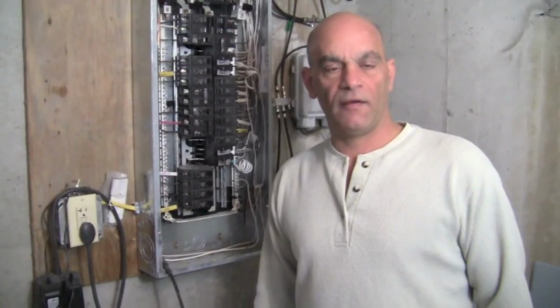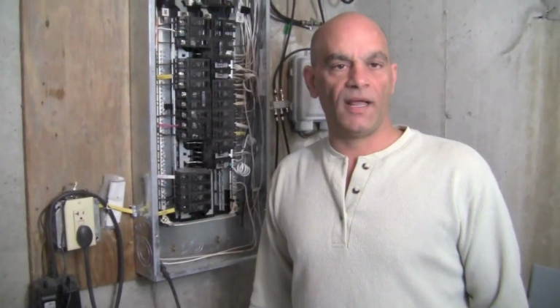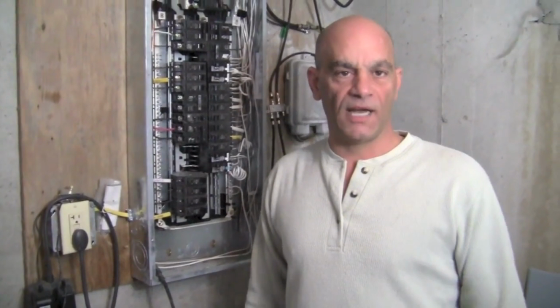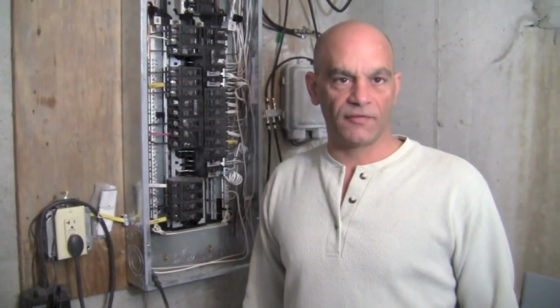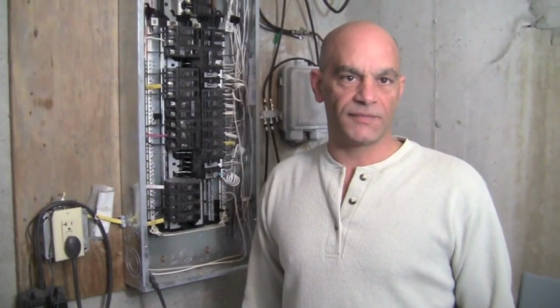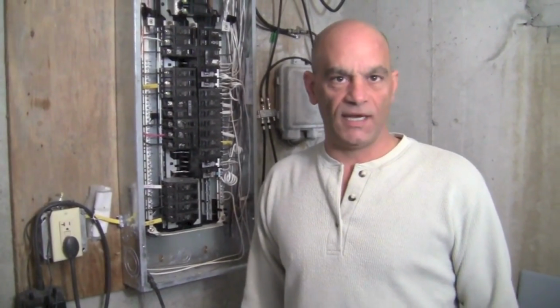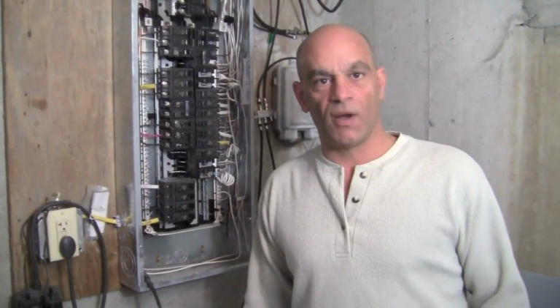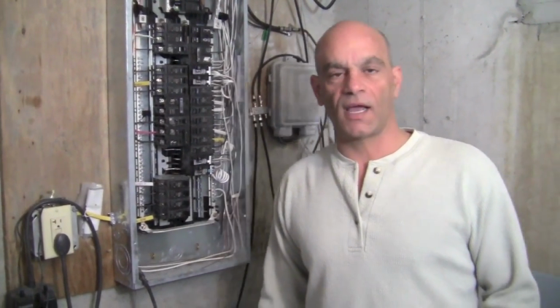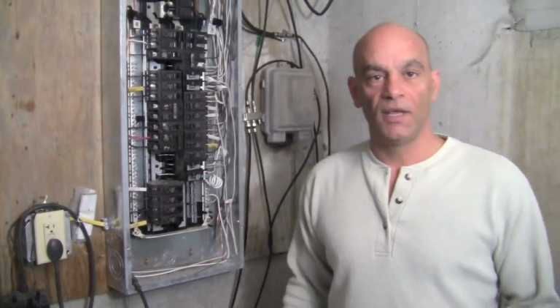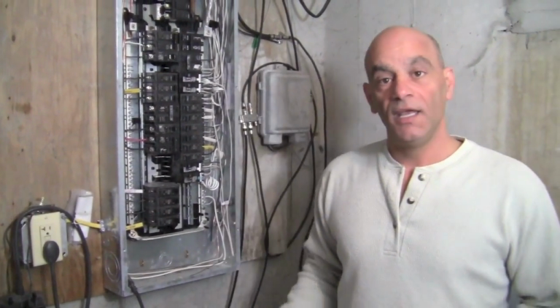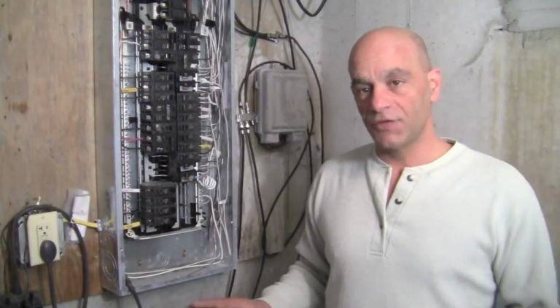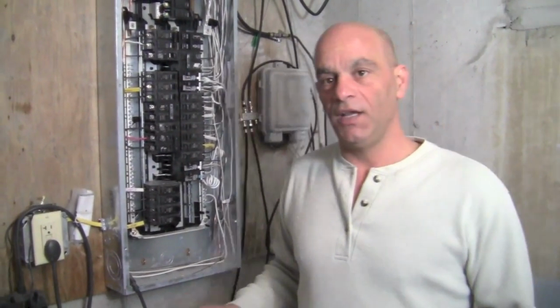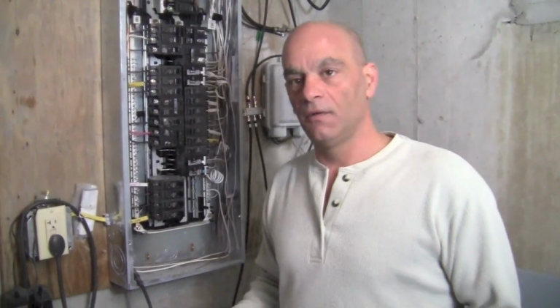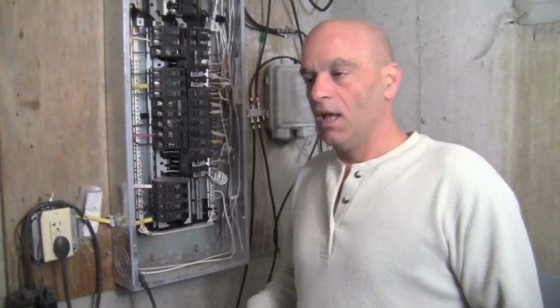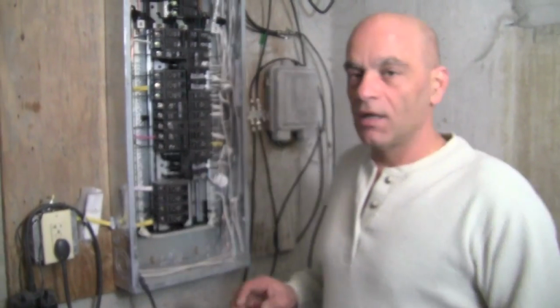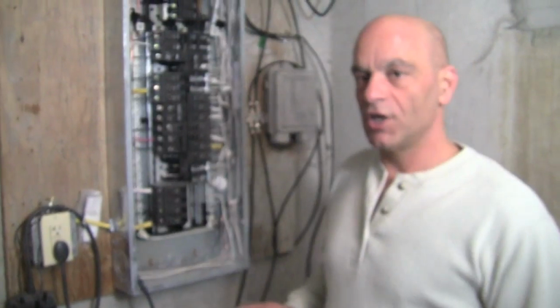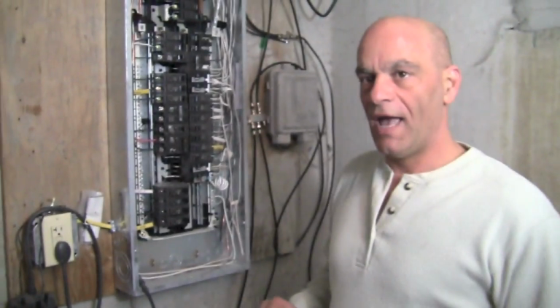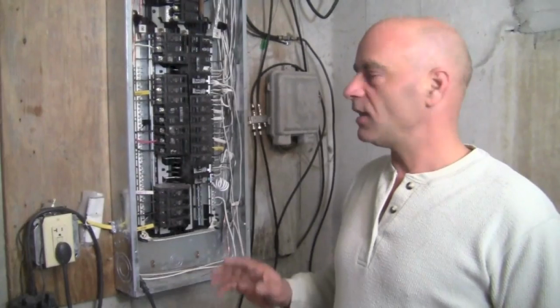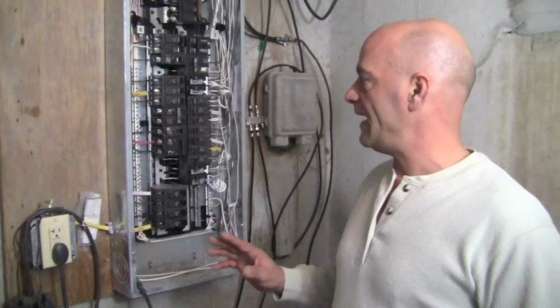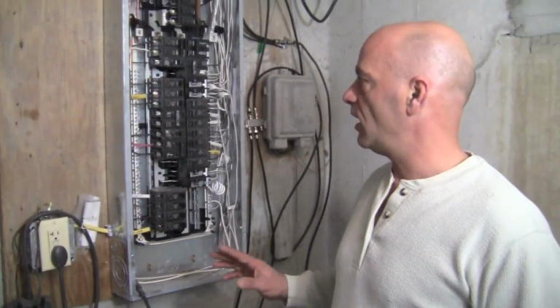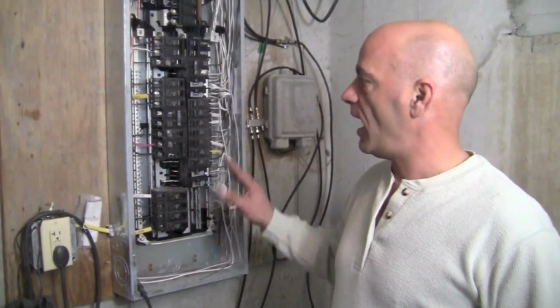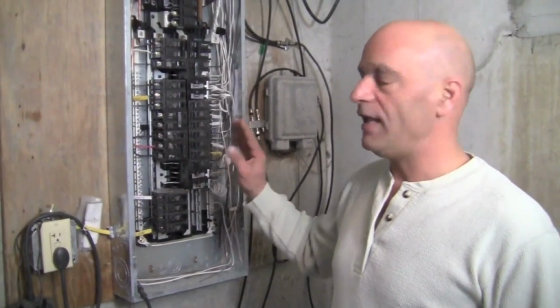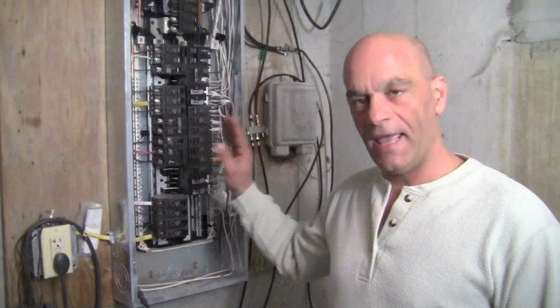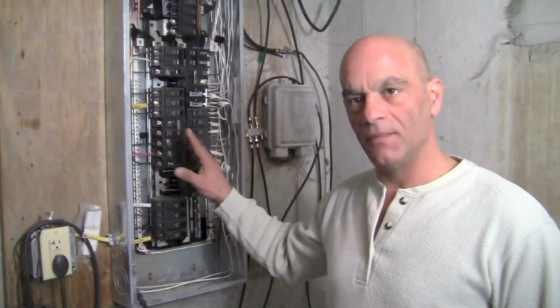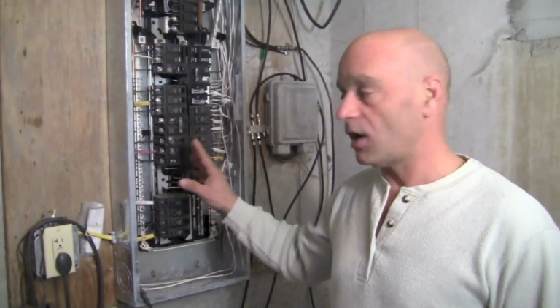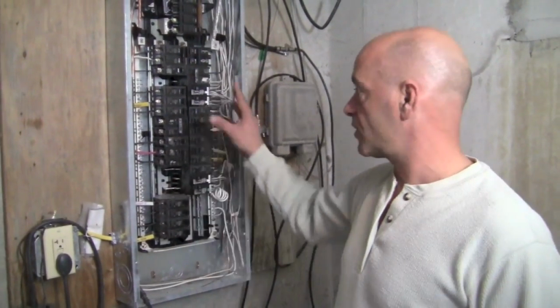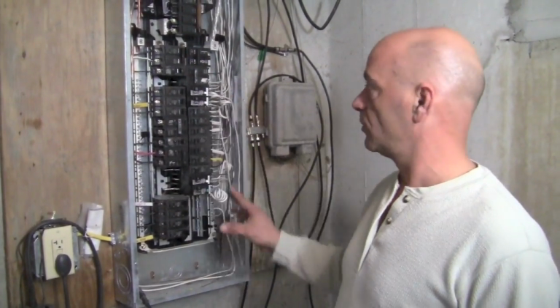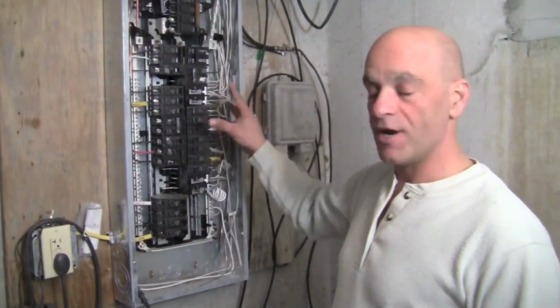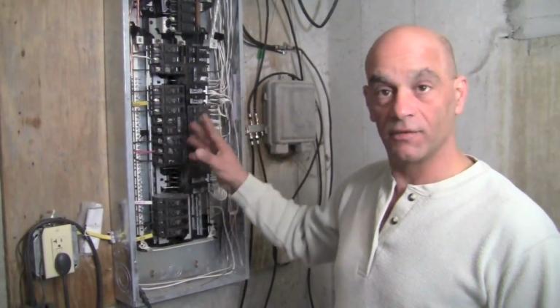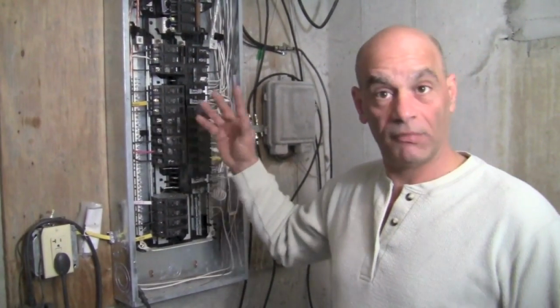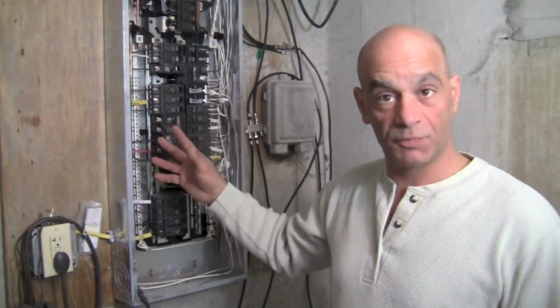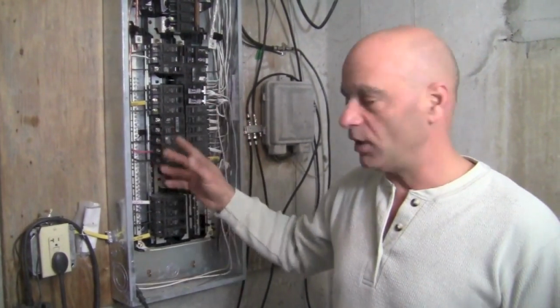Hi everybody, I'm Dominic from AskMeDIY.com. In this video, I'm going to show you how to tell how many amps a particular breaker is pulling.